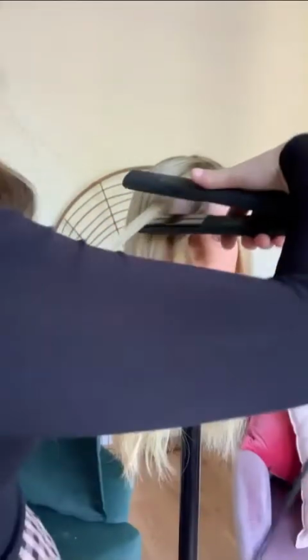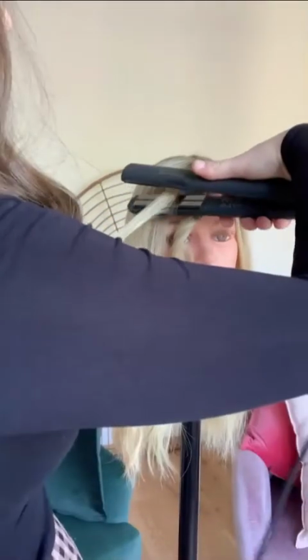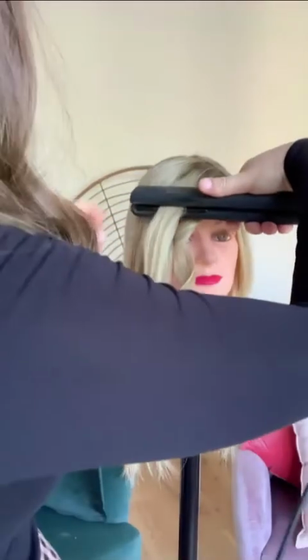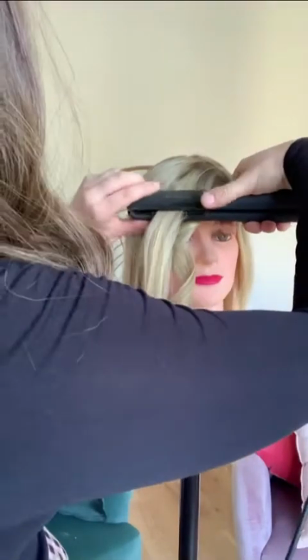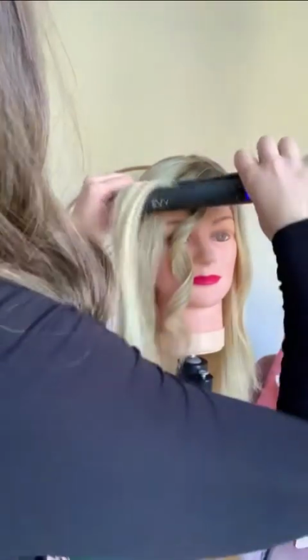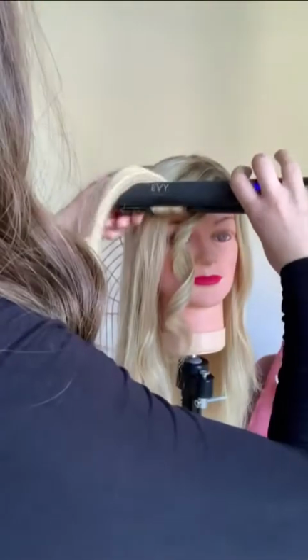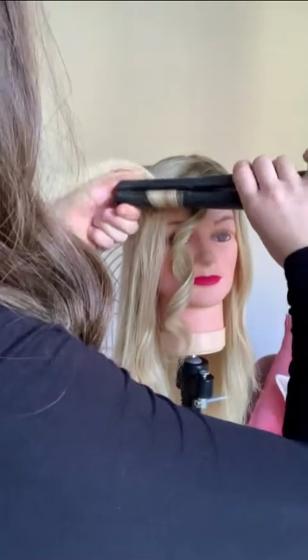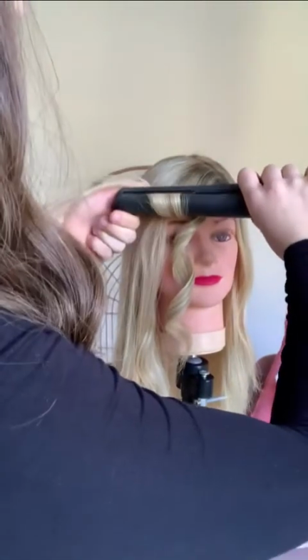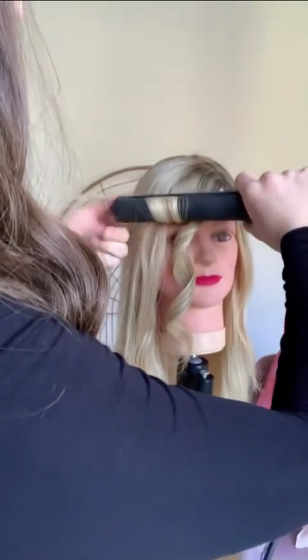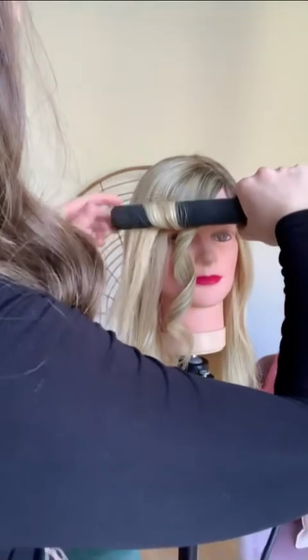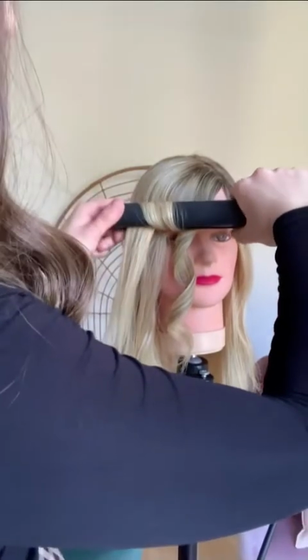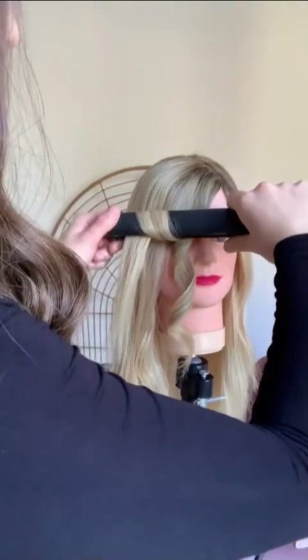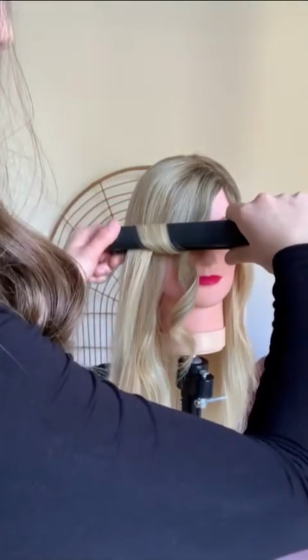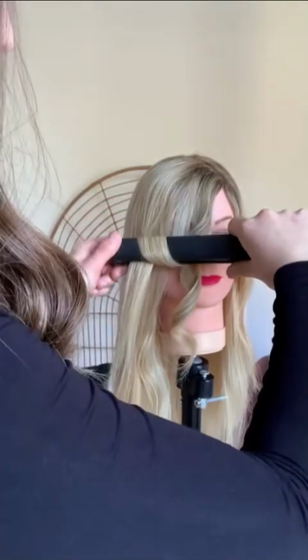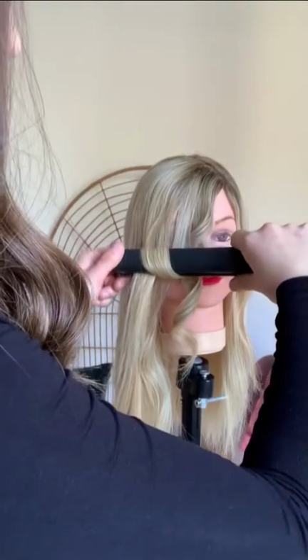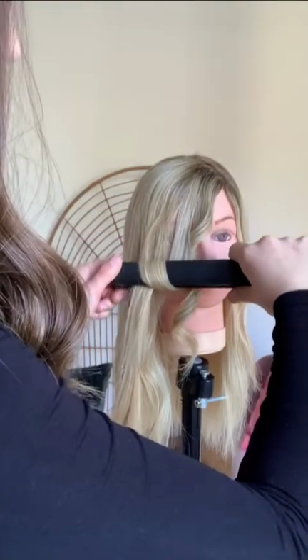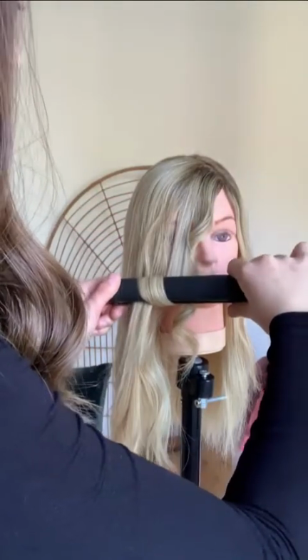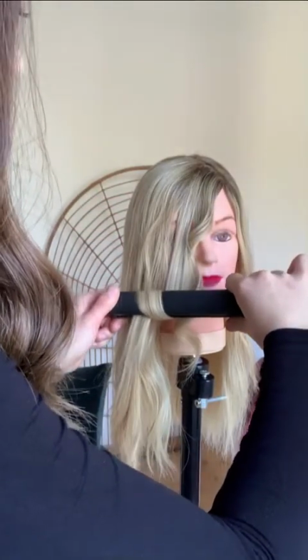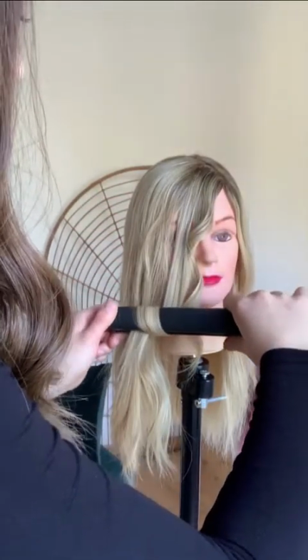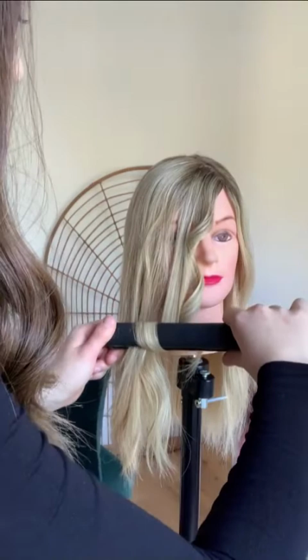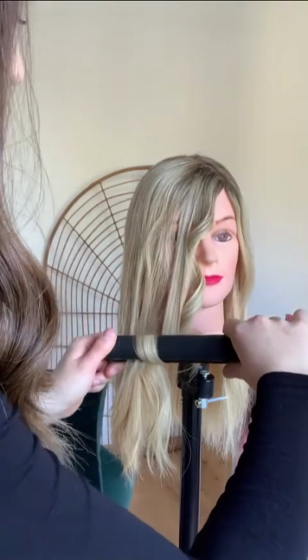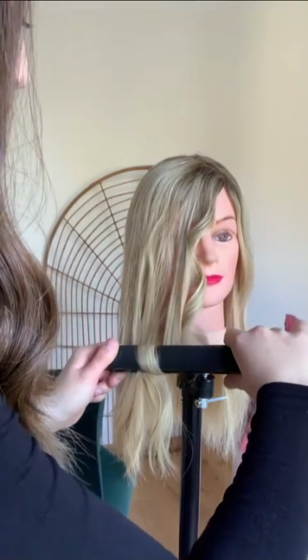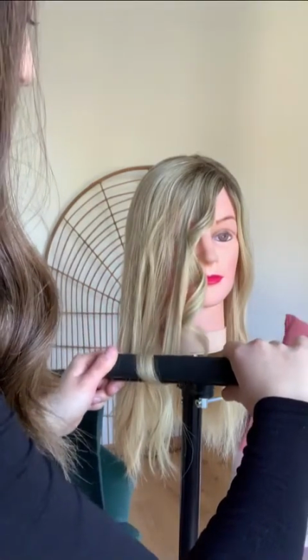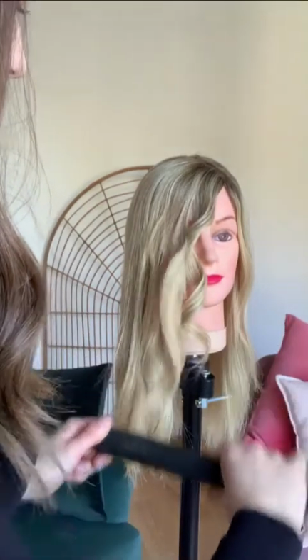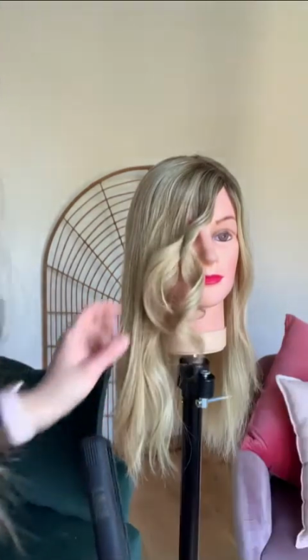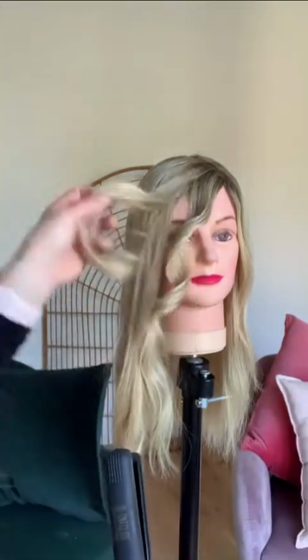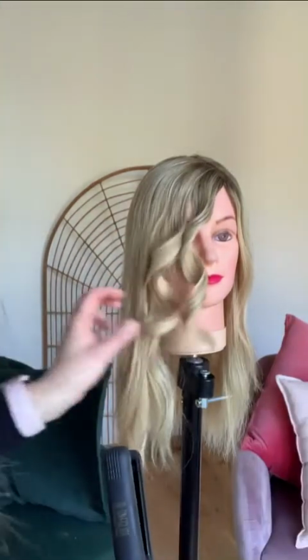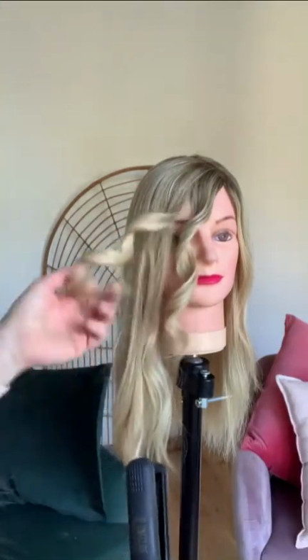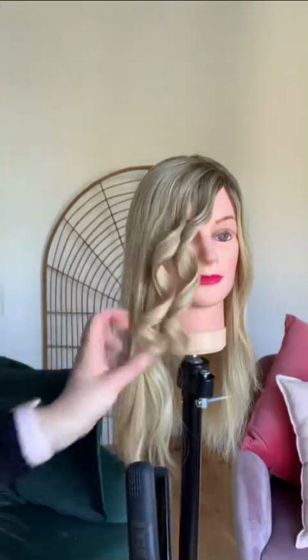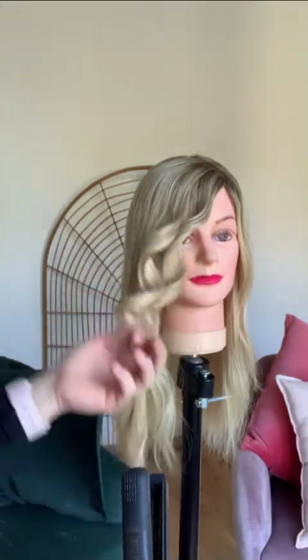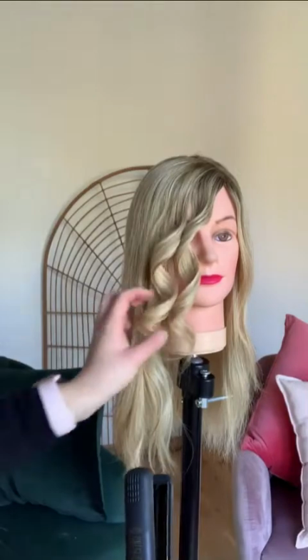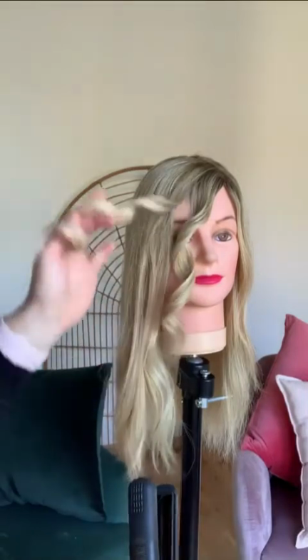So if I've got a 90-degree angle, and I literally just roll it over and back and go down, it's going to go very curly, like that.